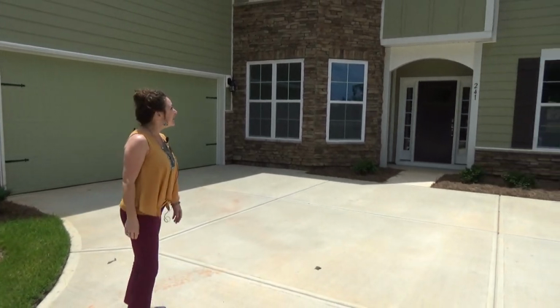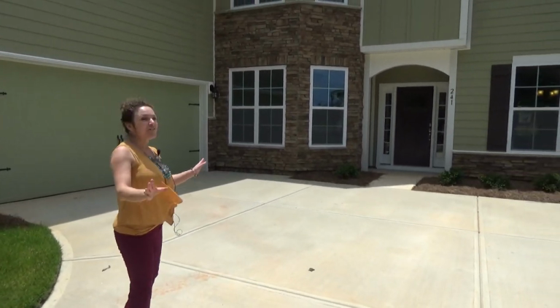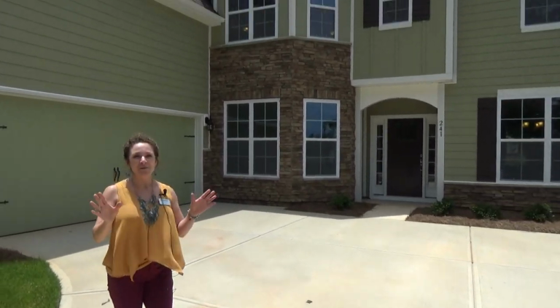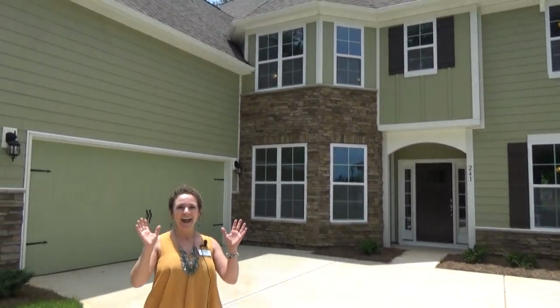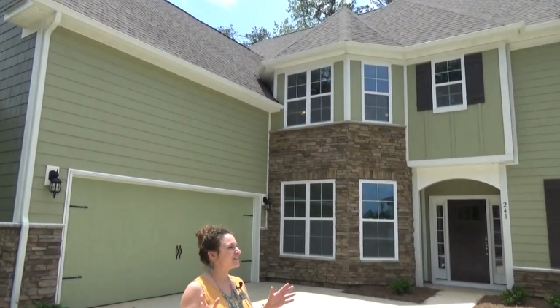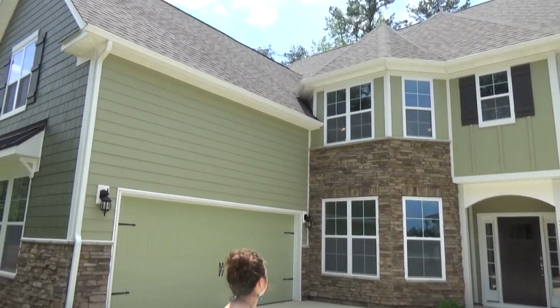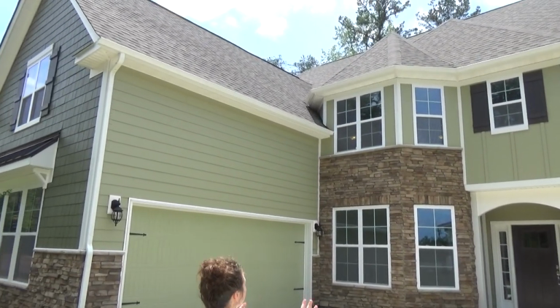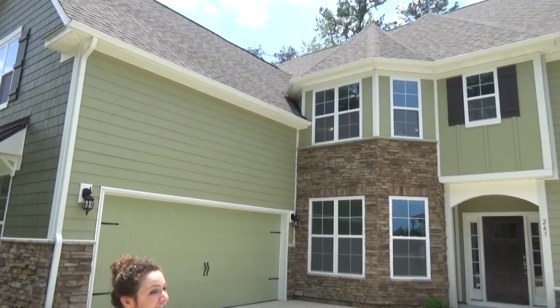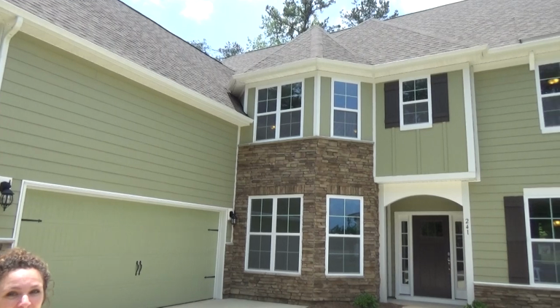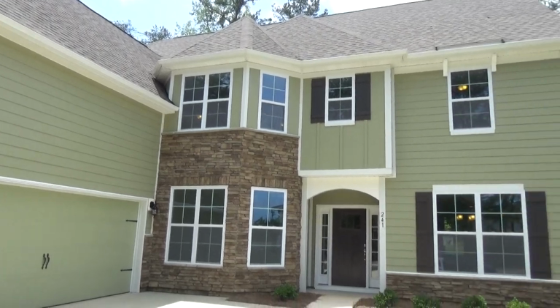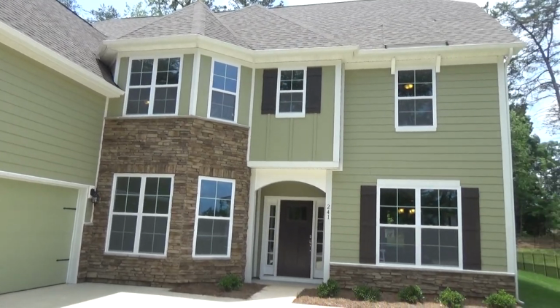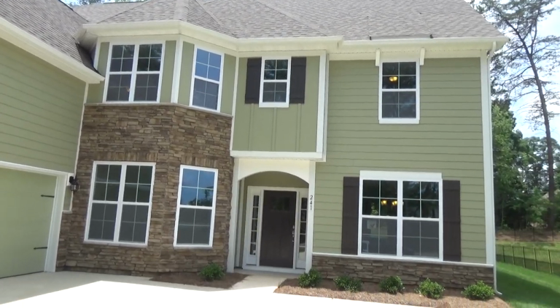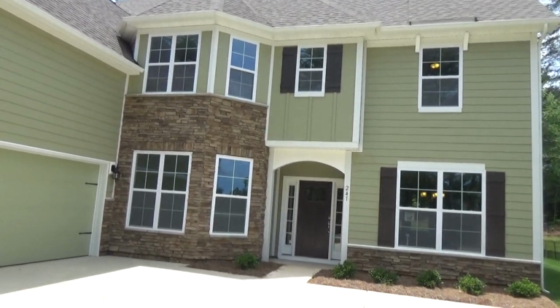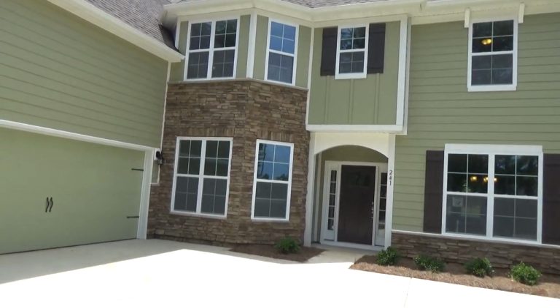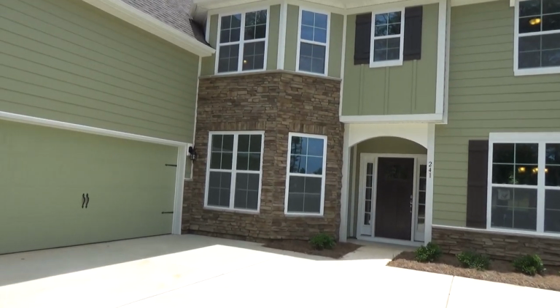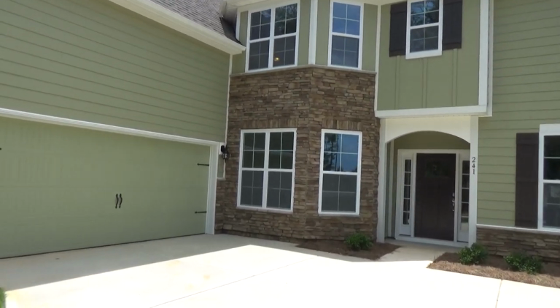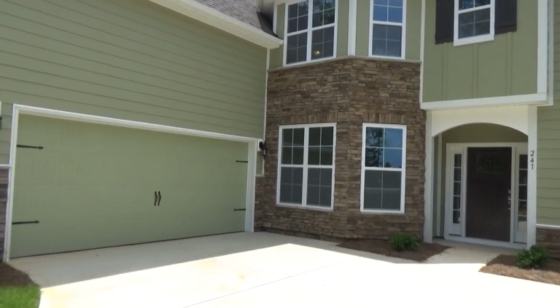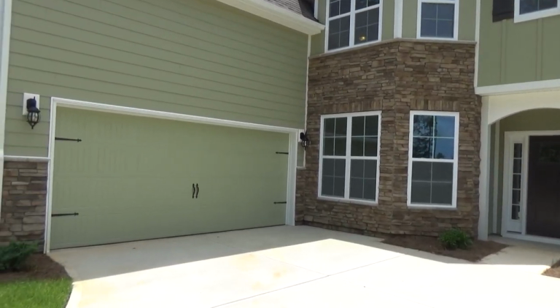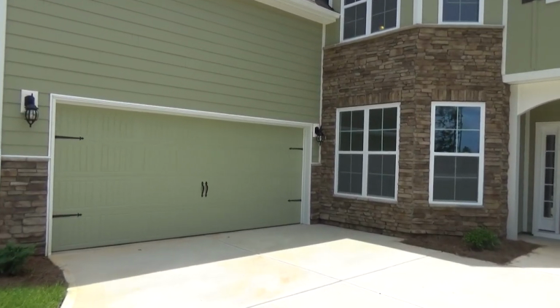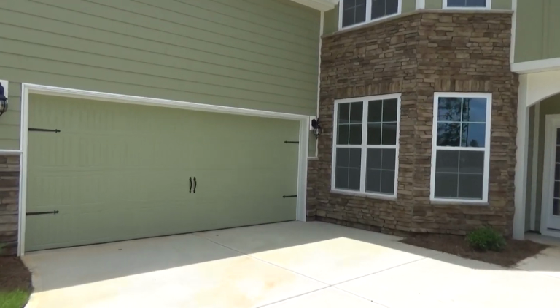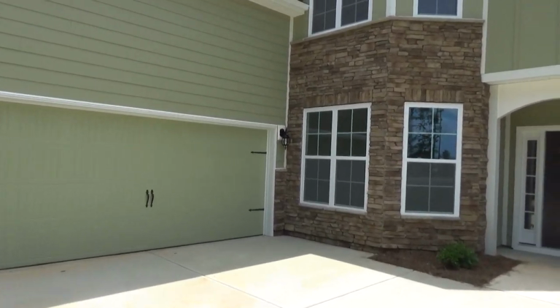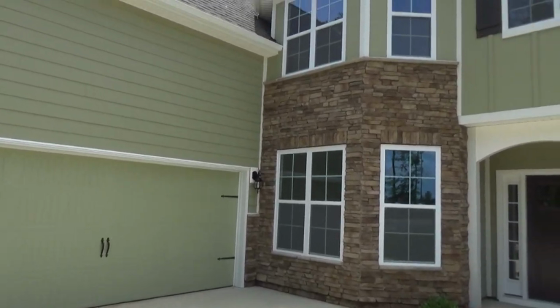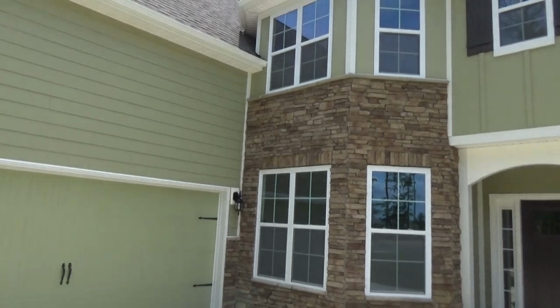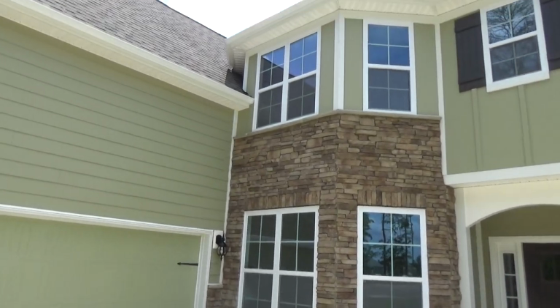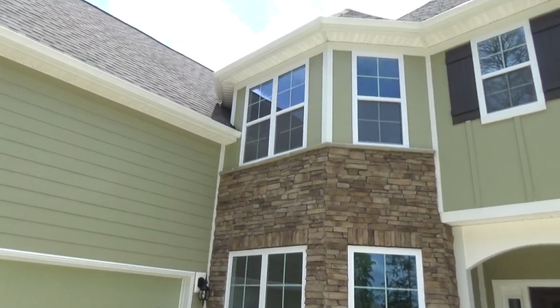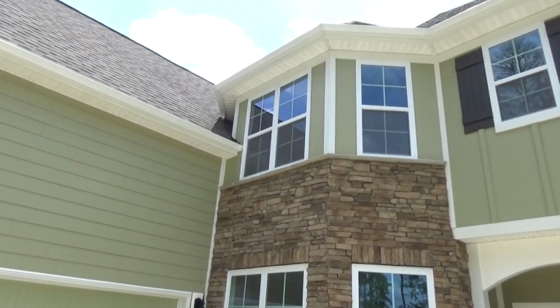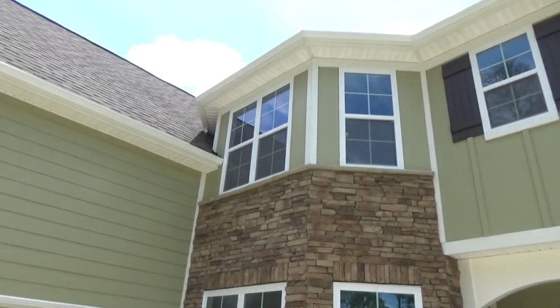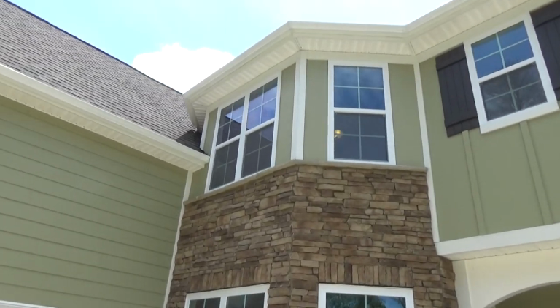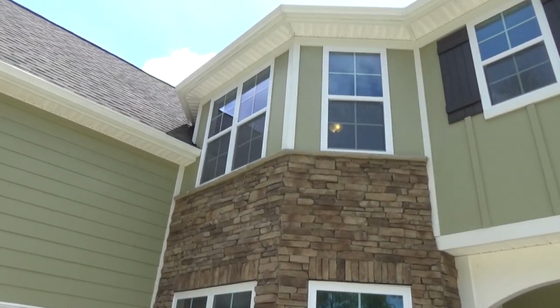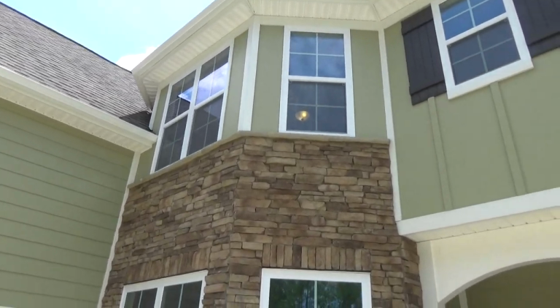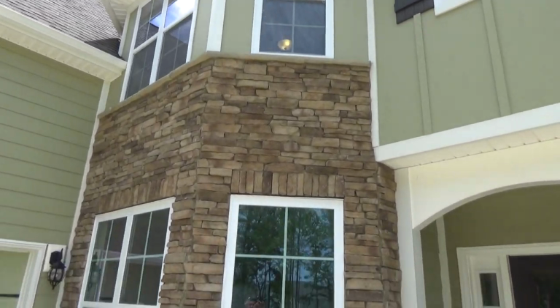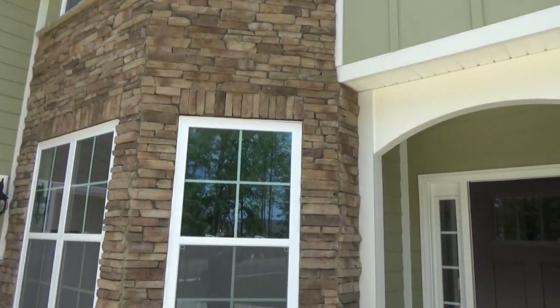I have a home I just have to show you. This is the Fiona. She's 4,100 square feet and she's only between $415,000 and $420,000.